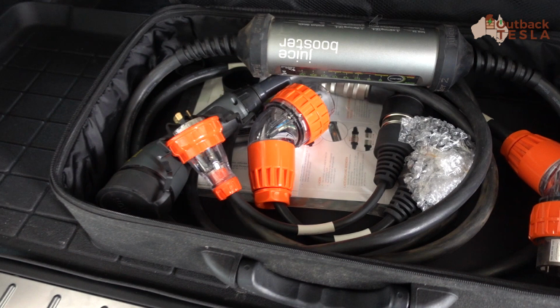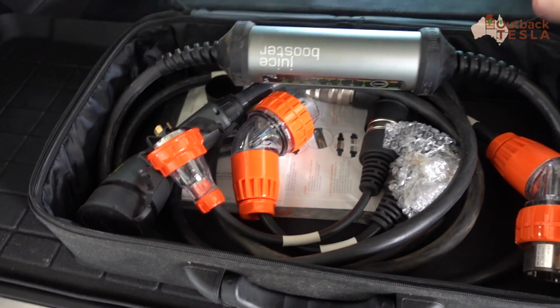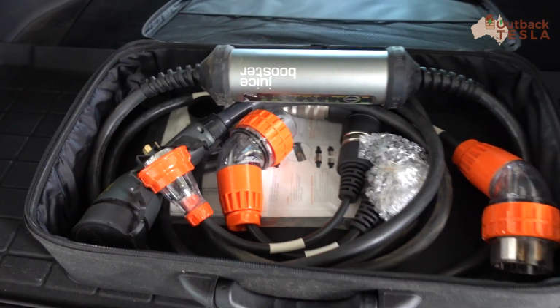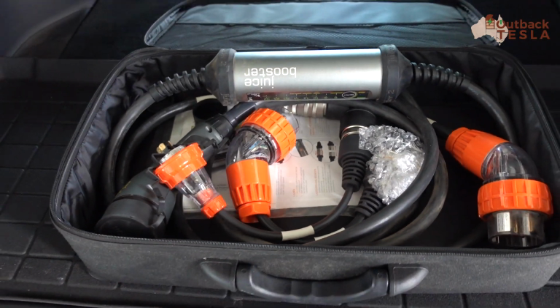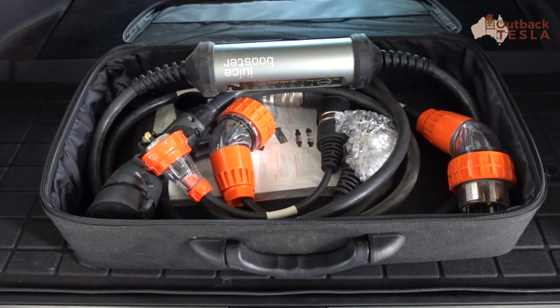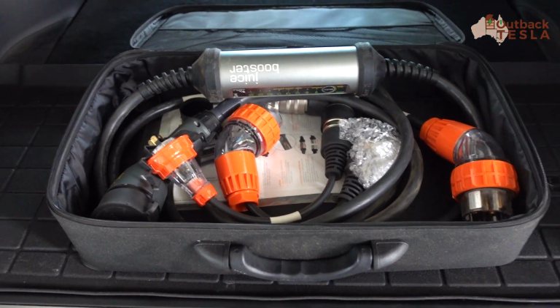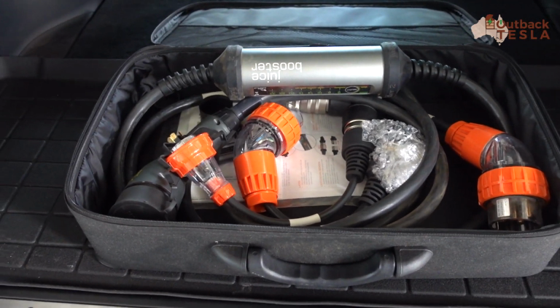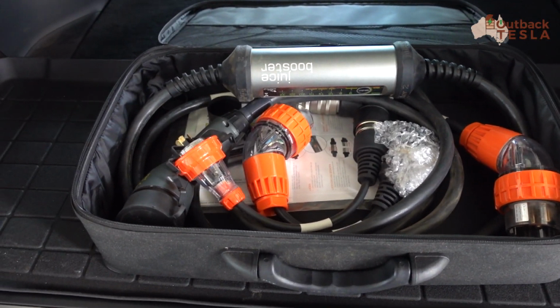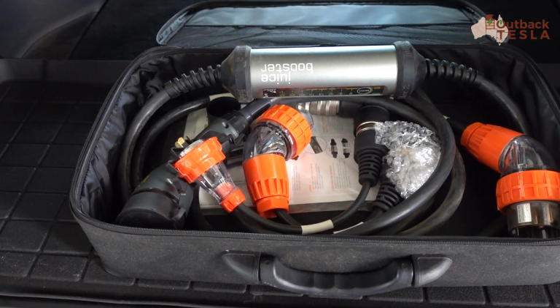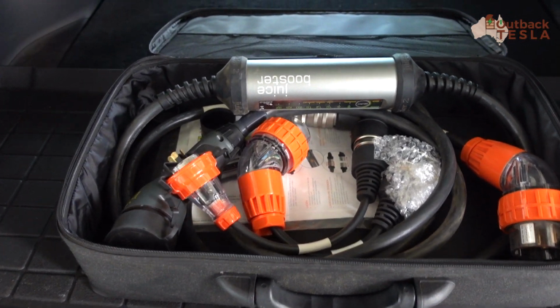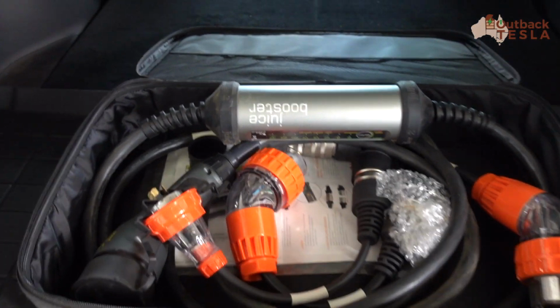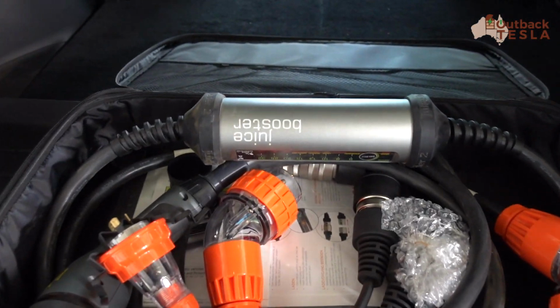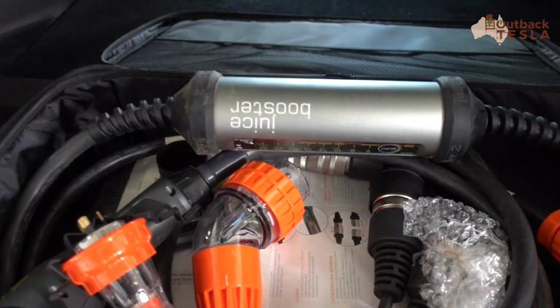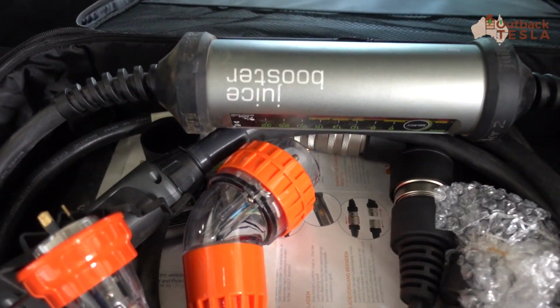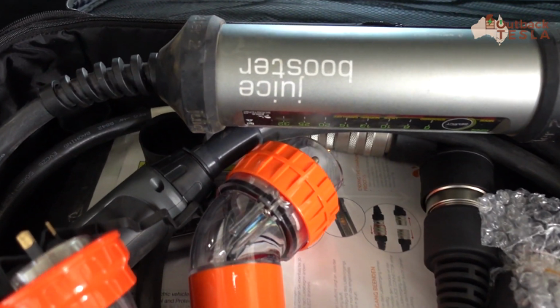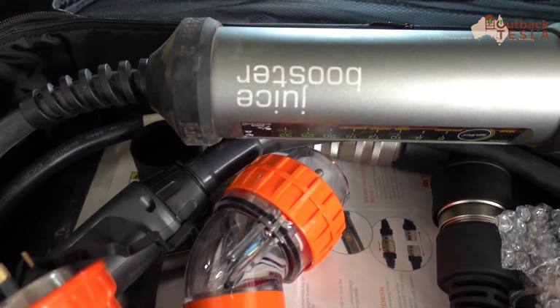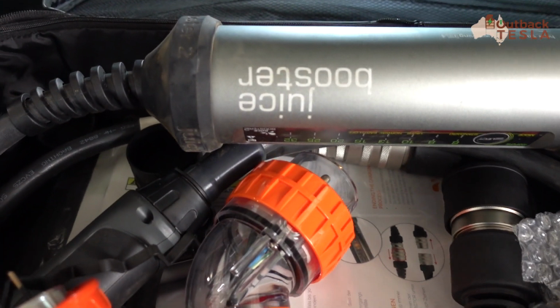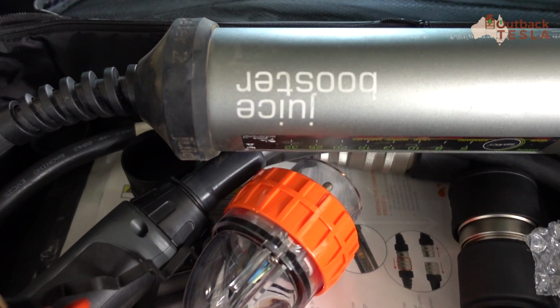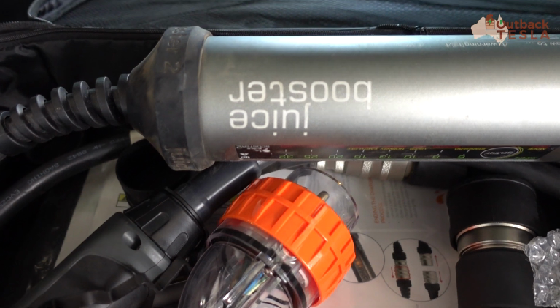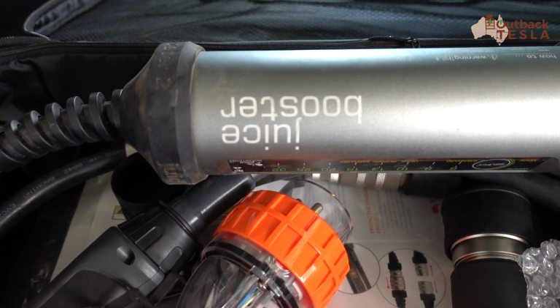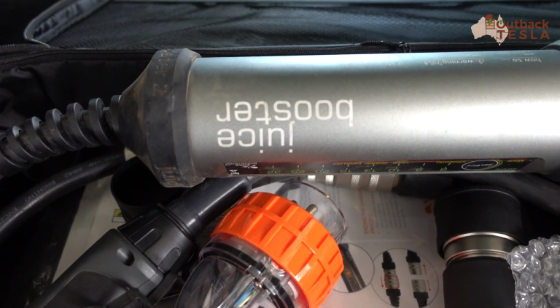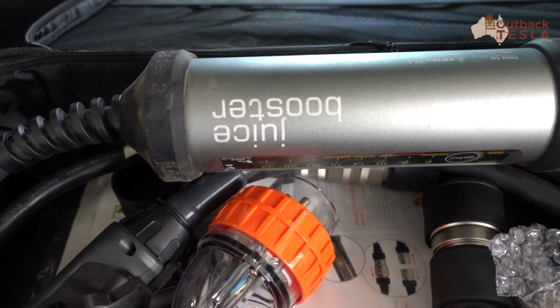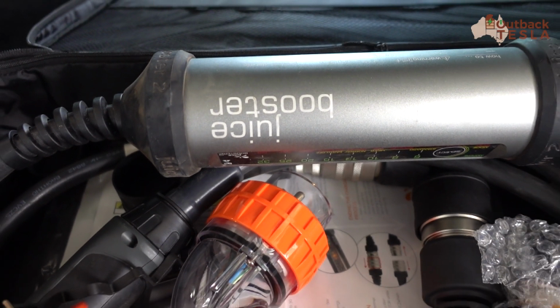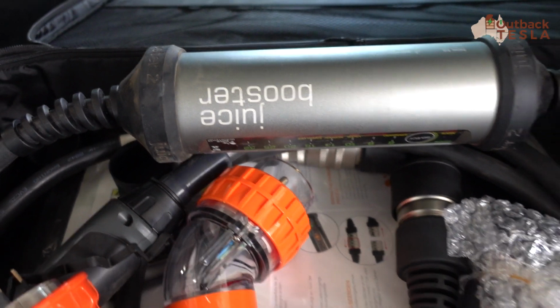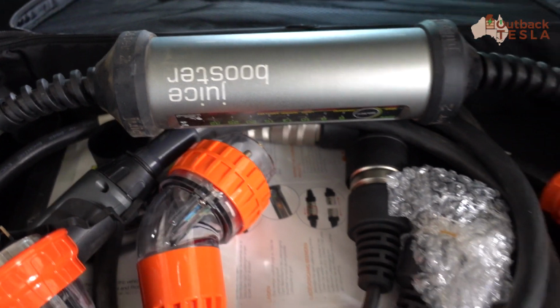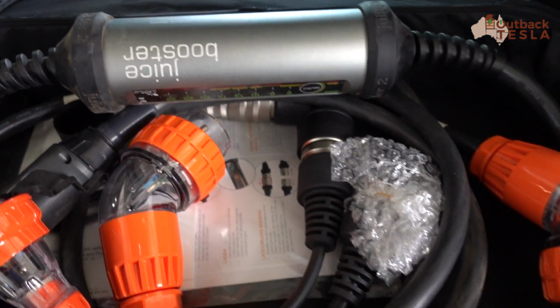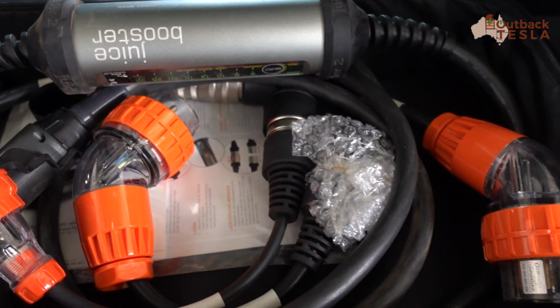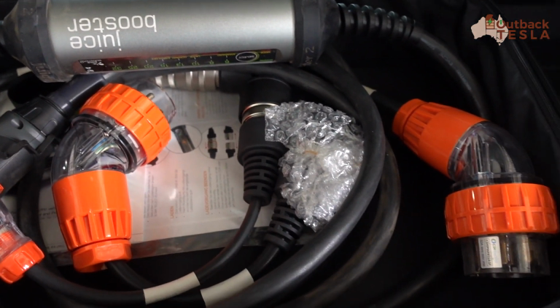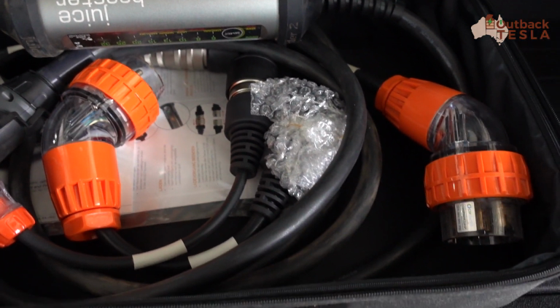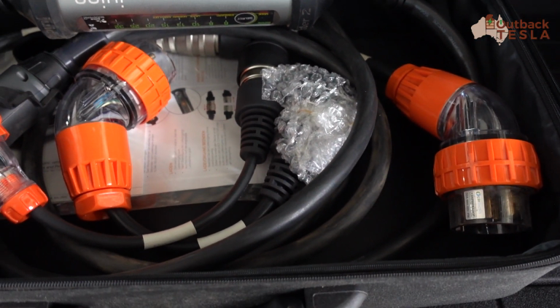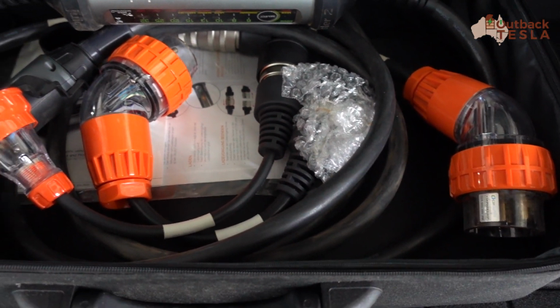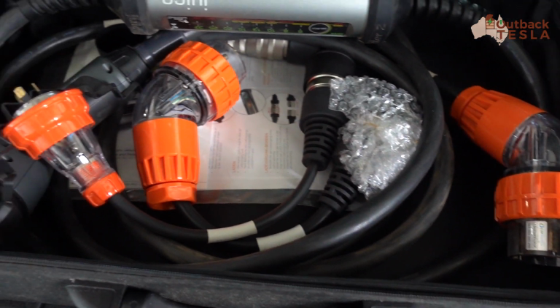So here's the Juice Booster in its case. Everything about this product screams quality. The case is really durable, with plastic handles and plenty of space.